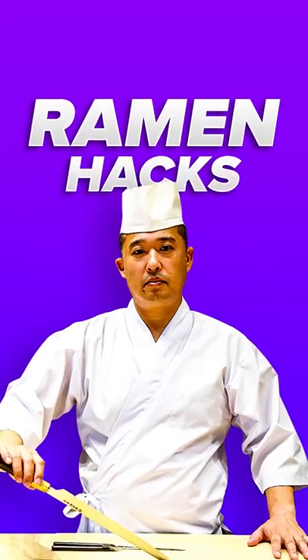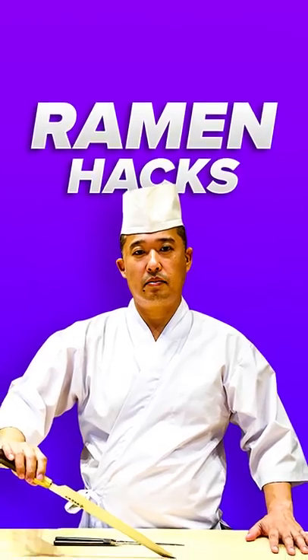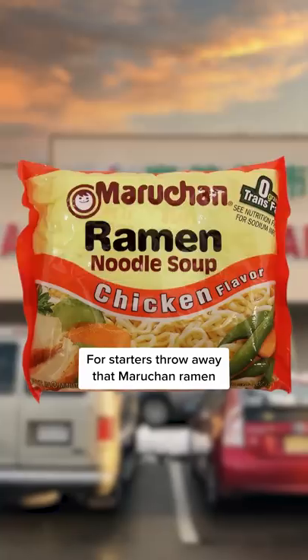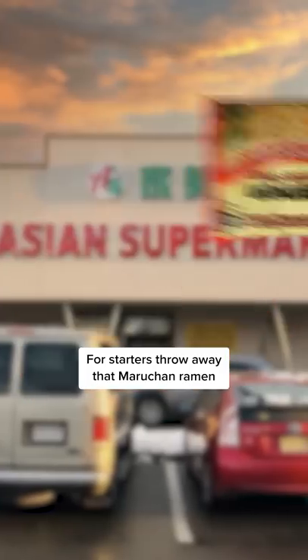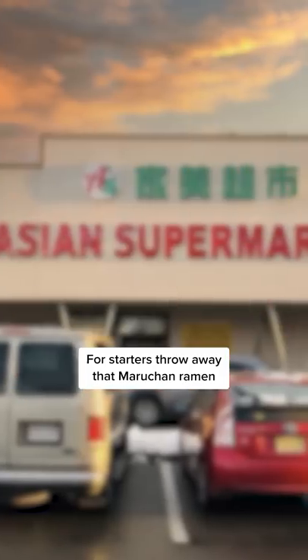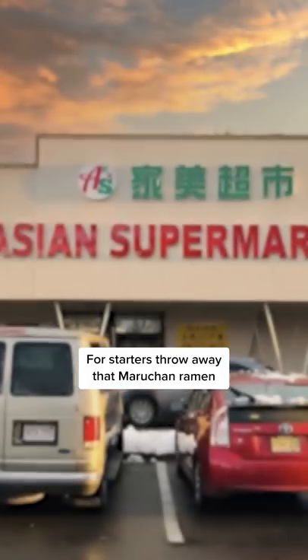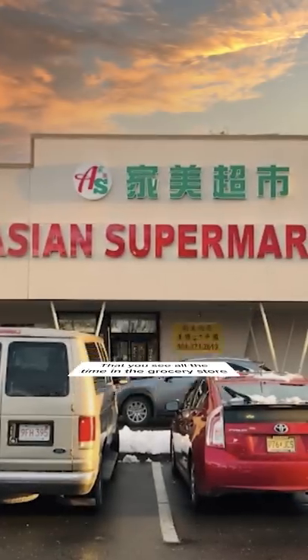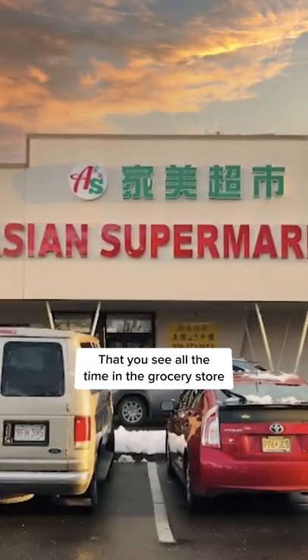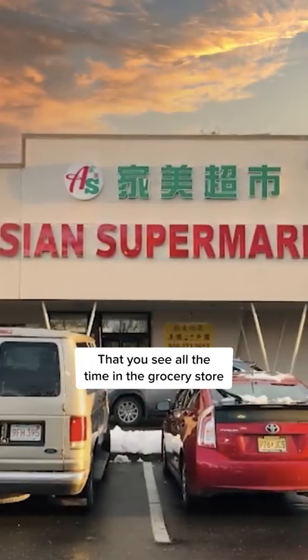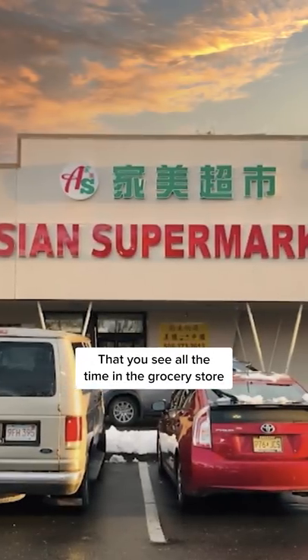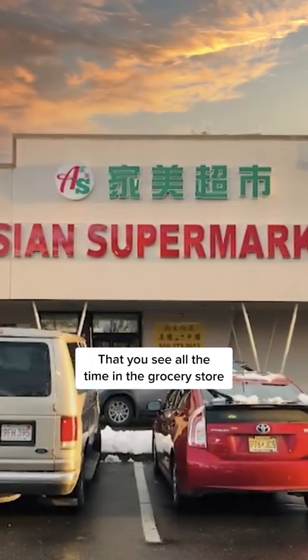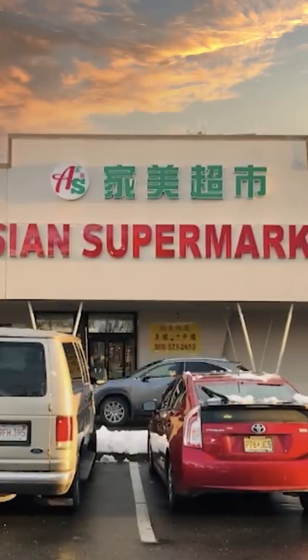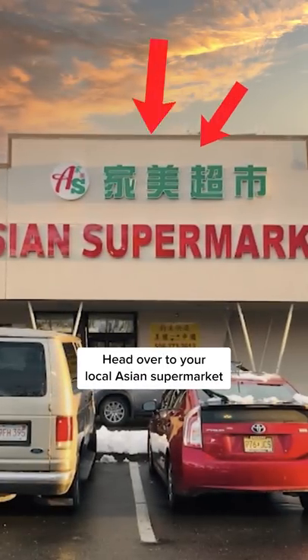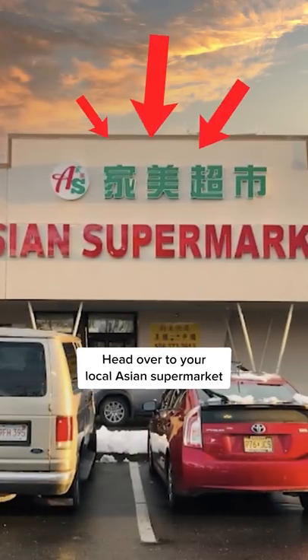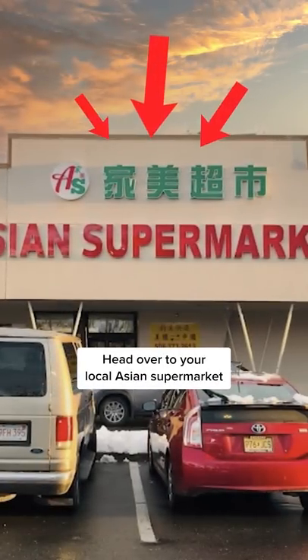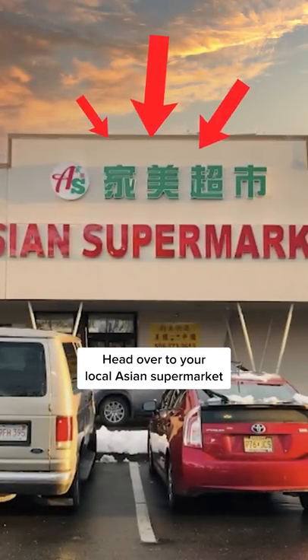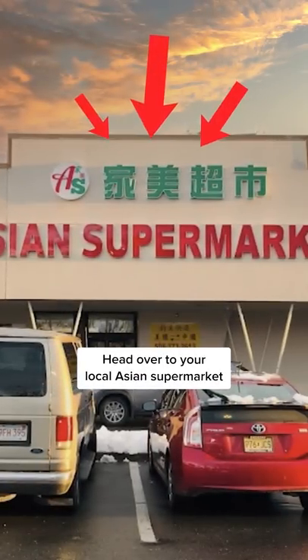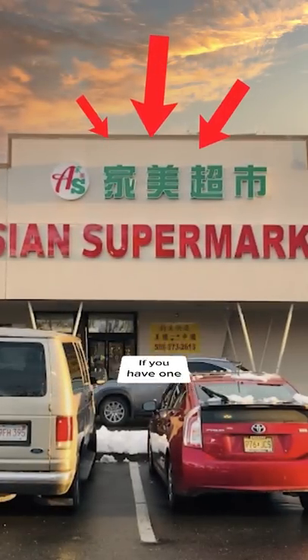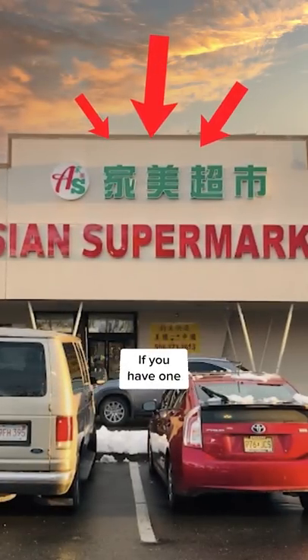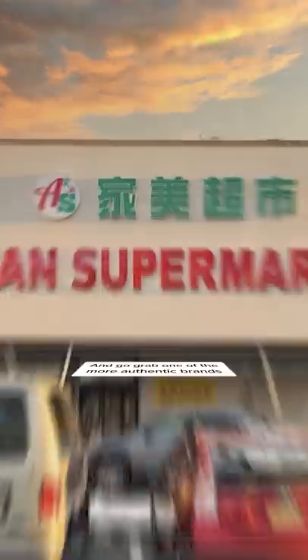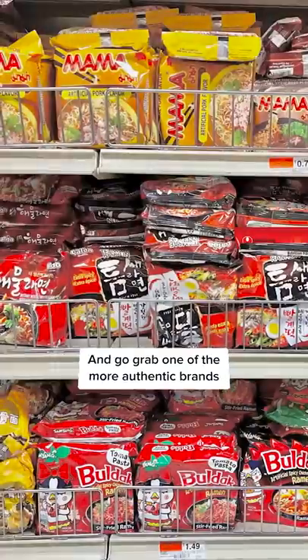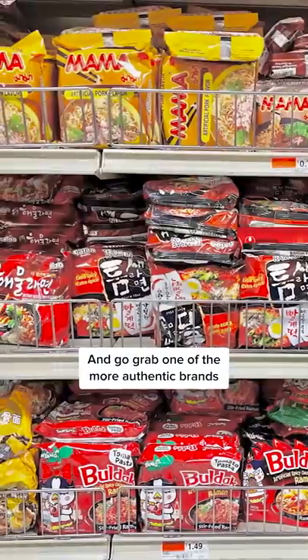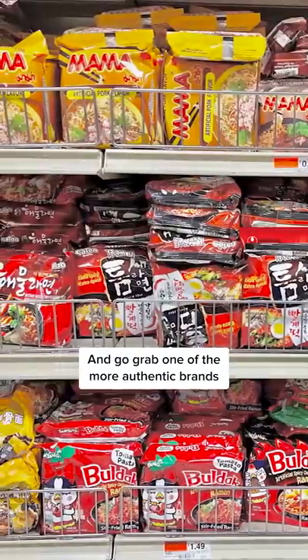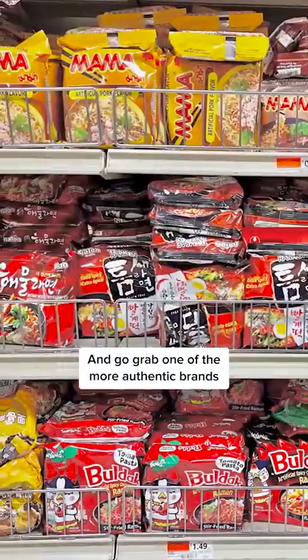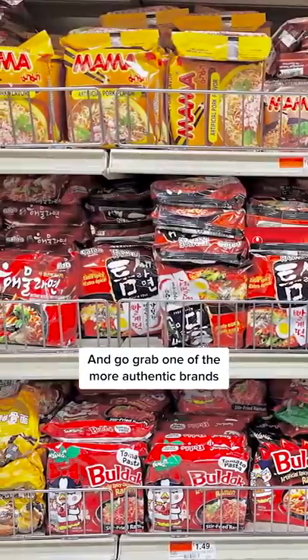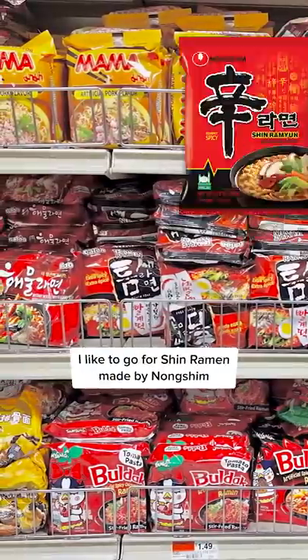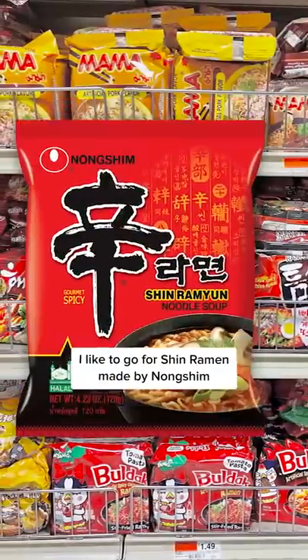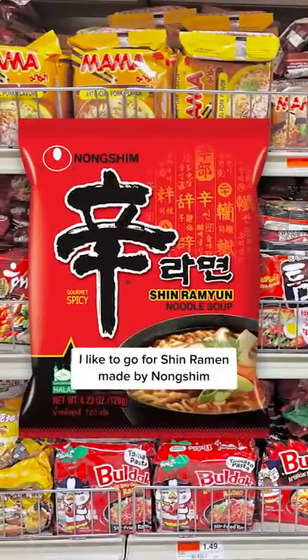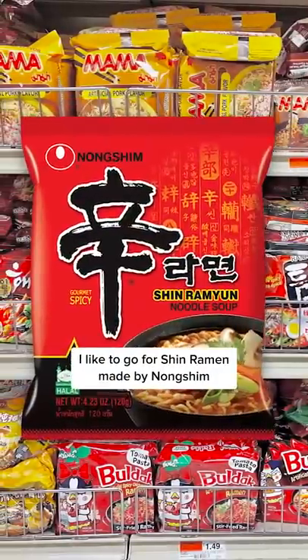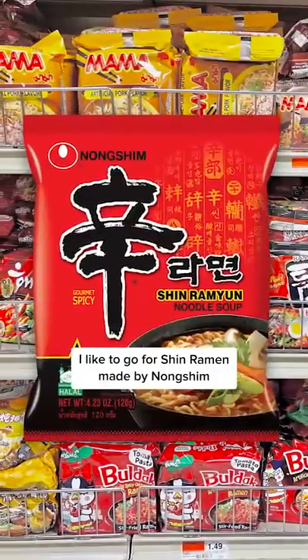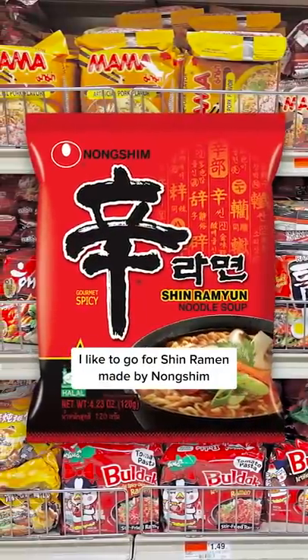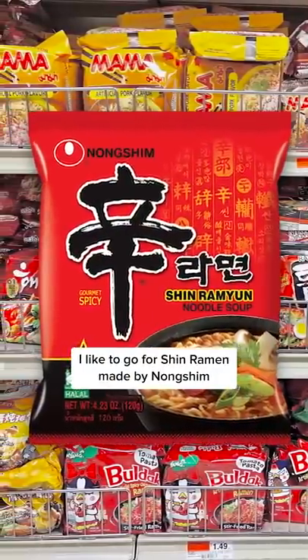For starters, throw away that Maruchan ramen that you see all the time at the grocery store. Head over to your local Asian supermarket if you have one and go grab one of the more authentic brands. I like to go for Shin Ramen made by Nongshim.